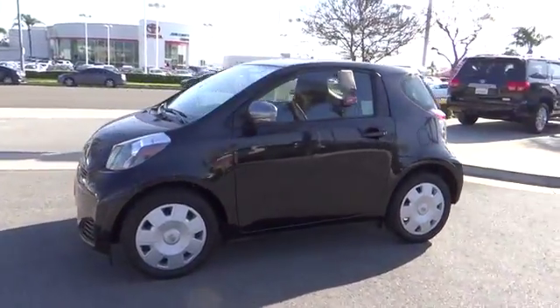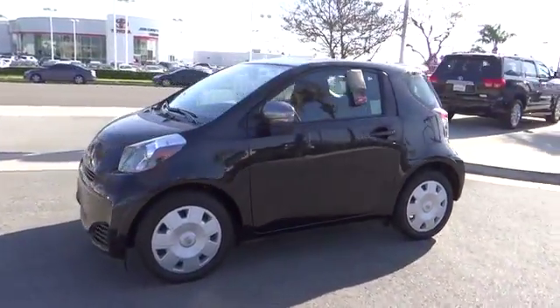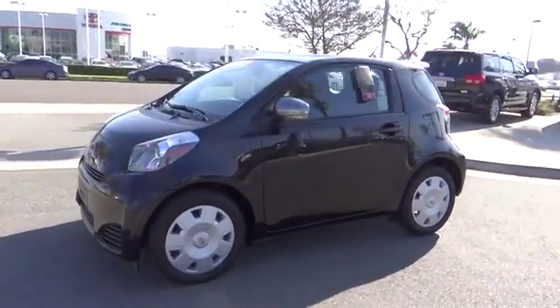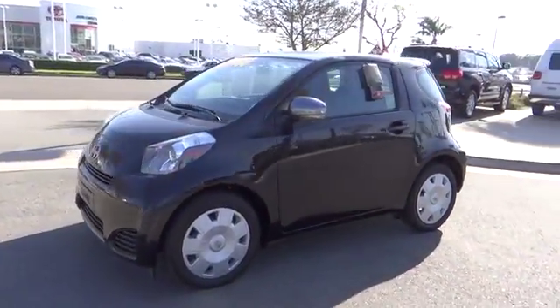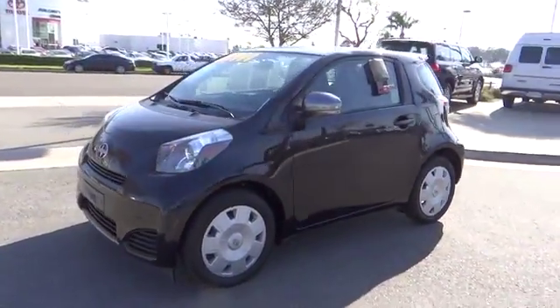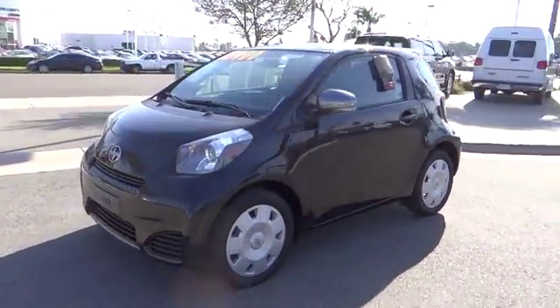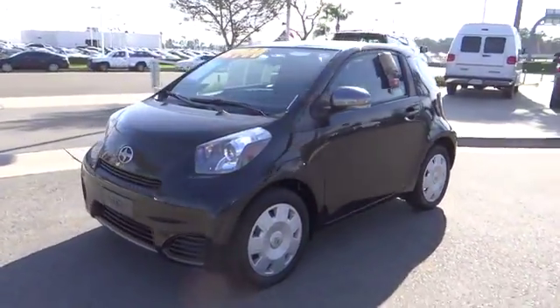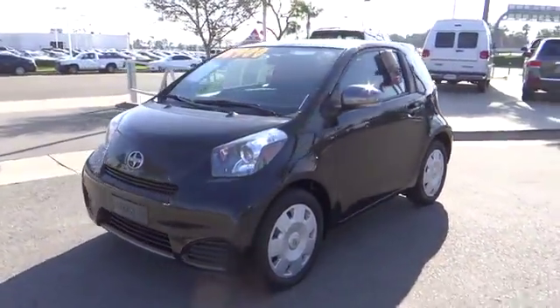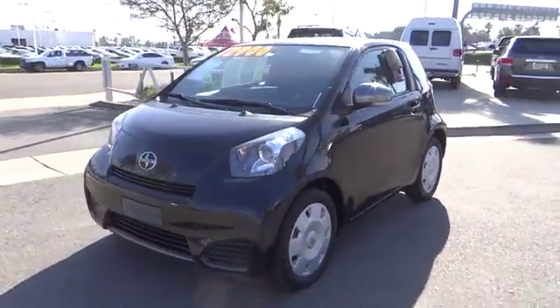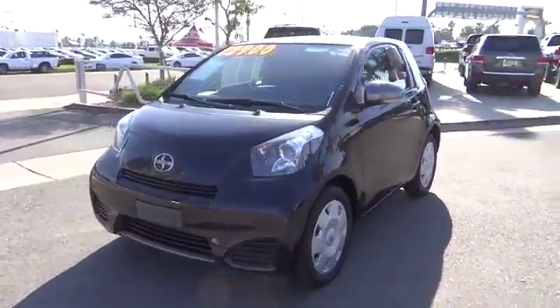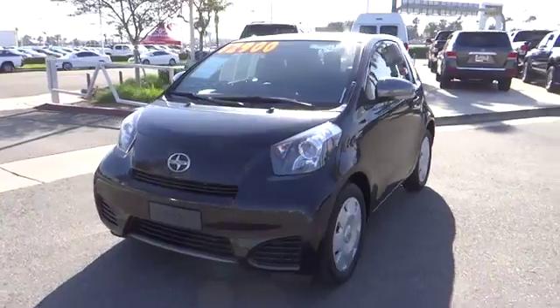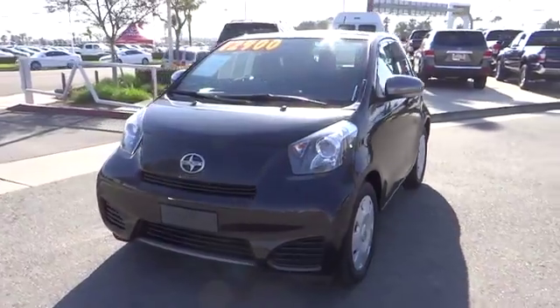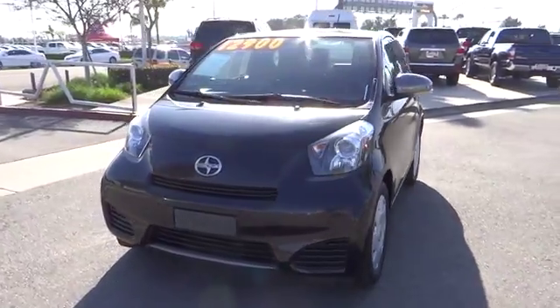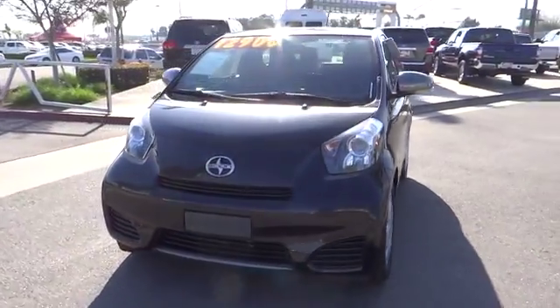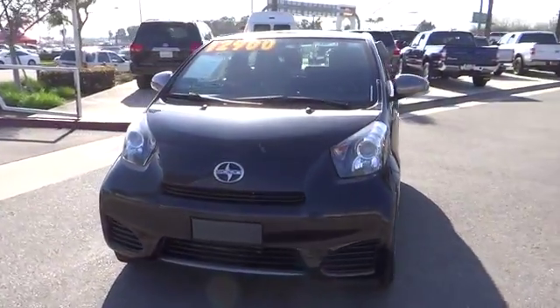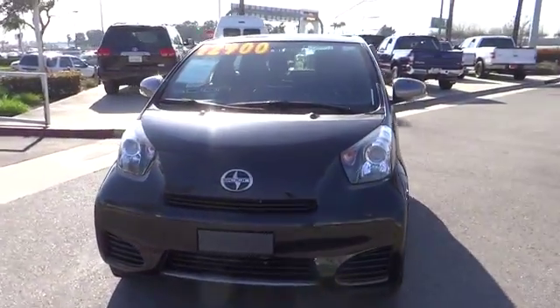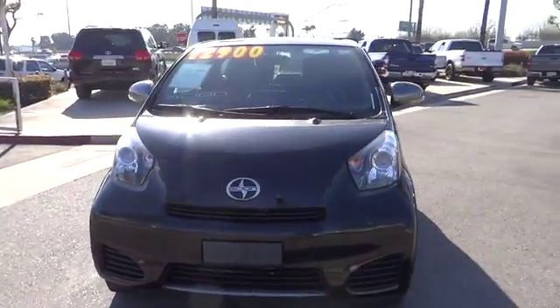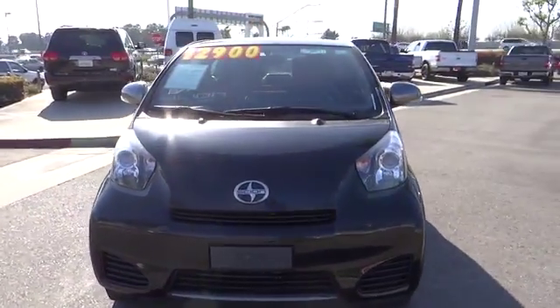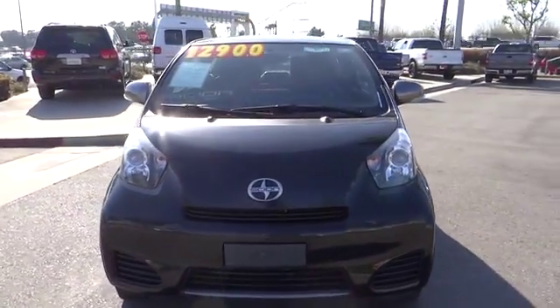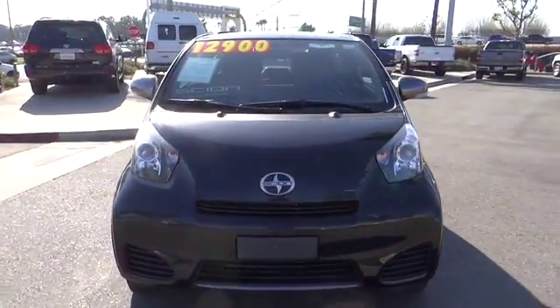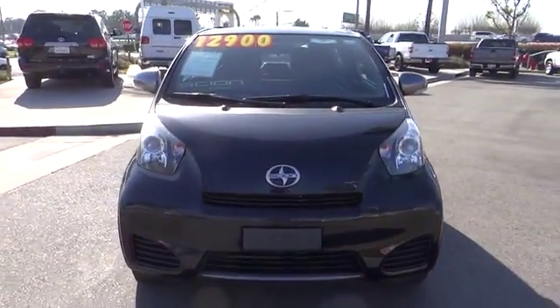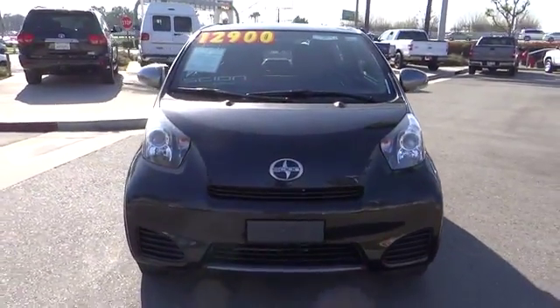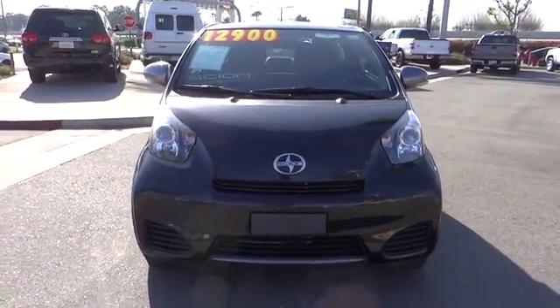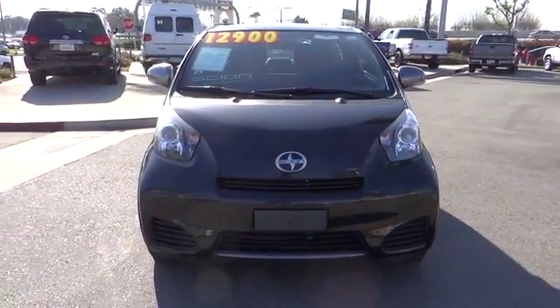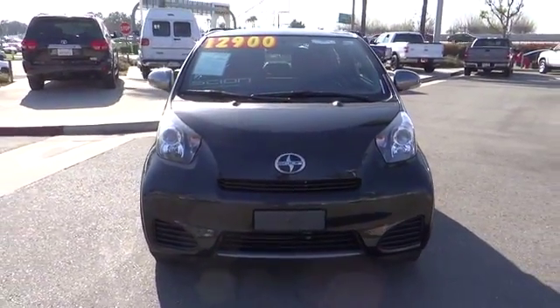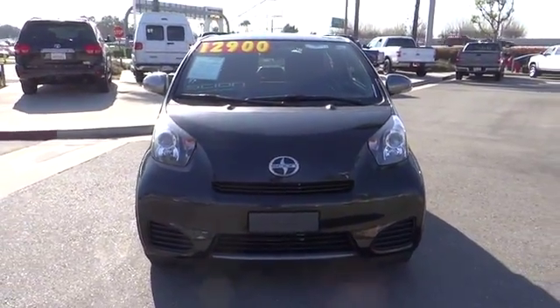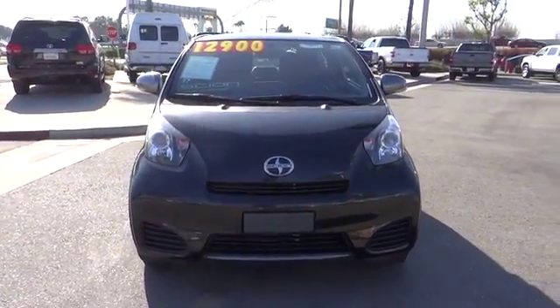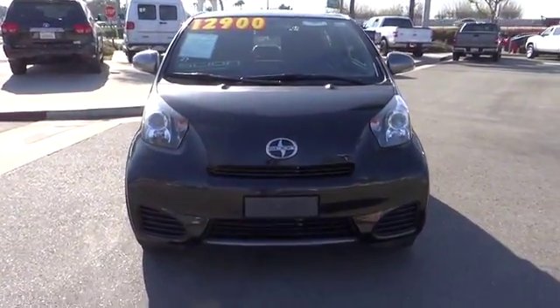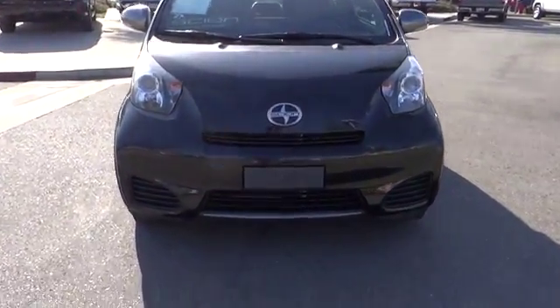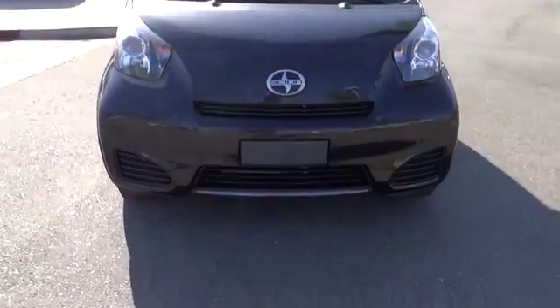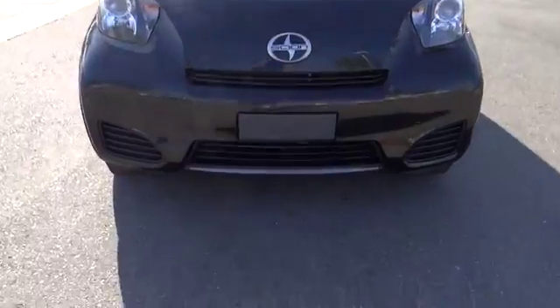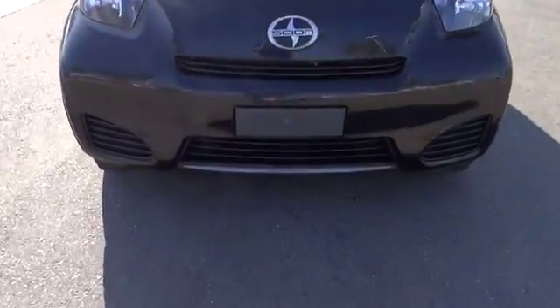And is priced below $15,000. This vehicle has less than 25,000 miles. Here are some of this vehicle's great options.